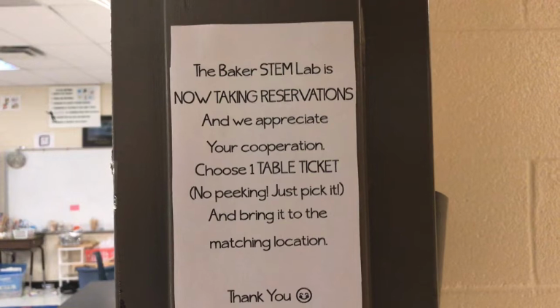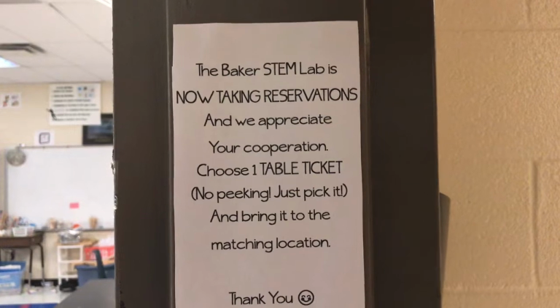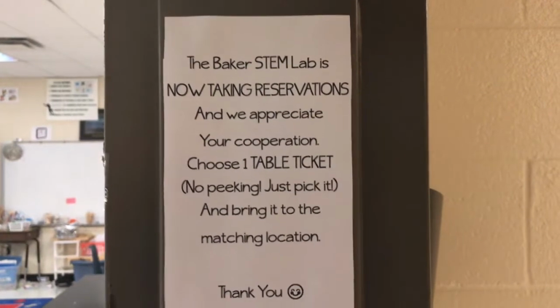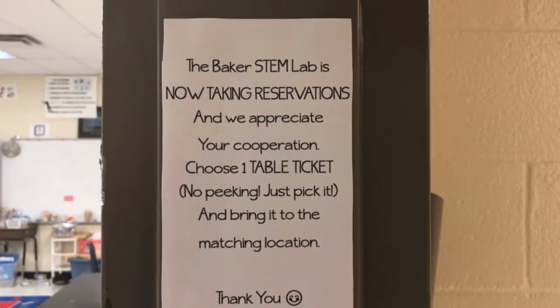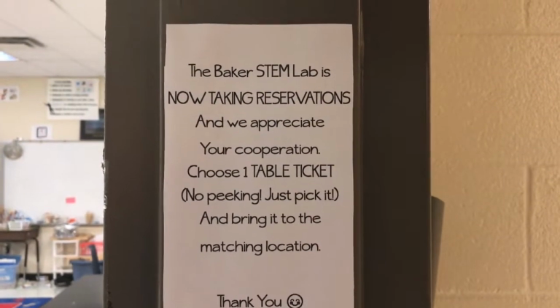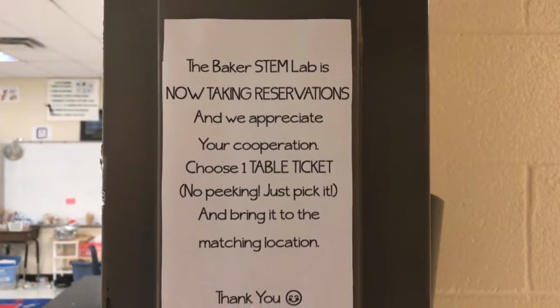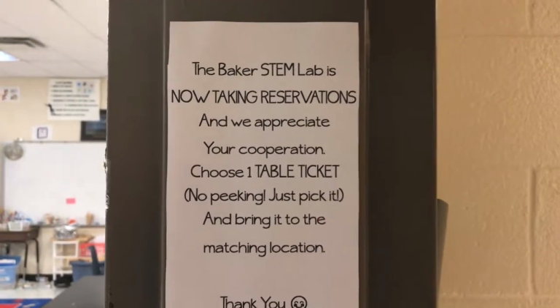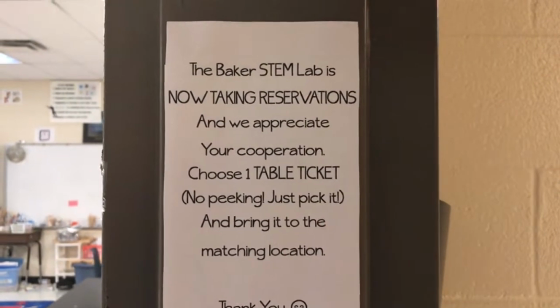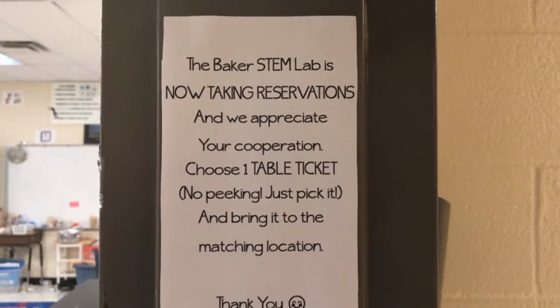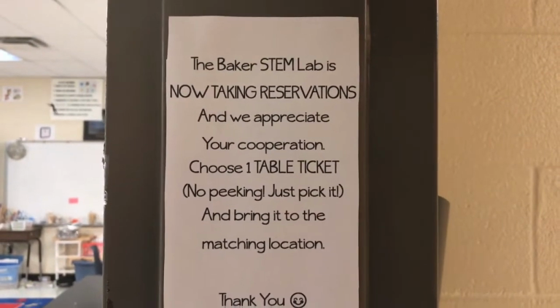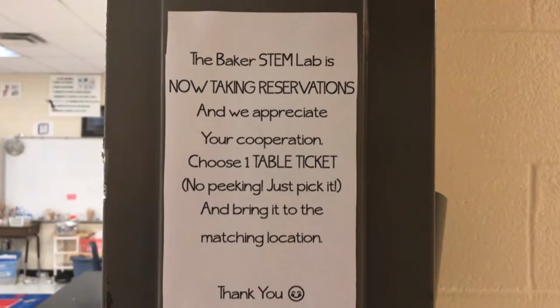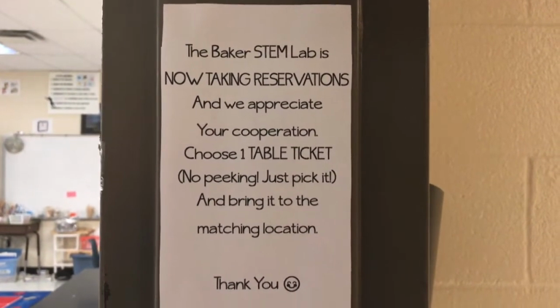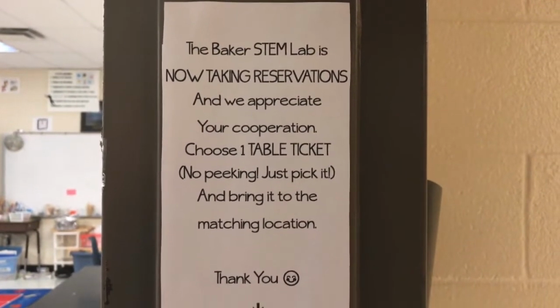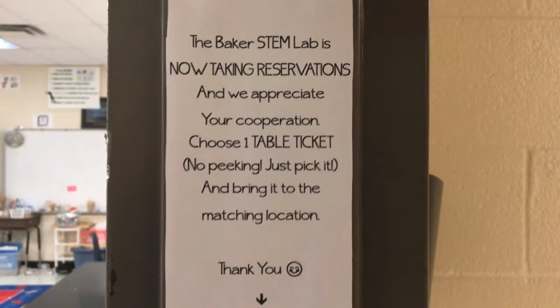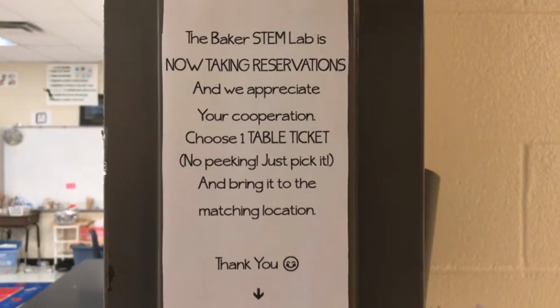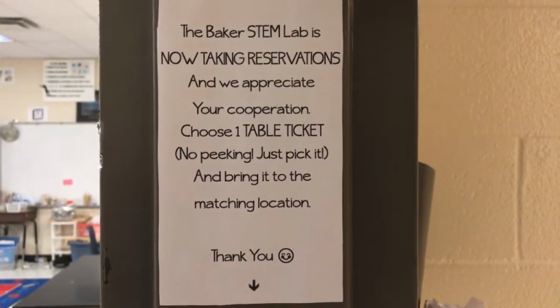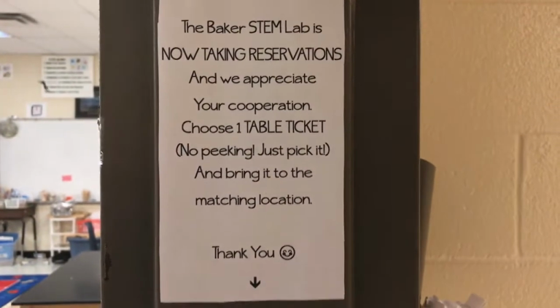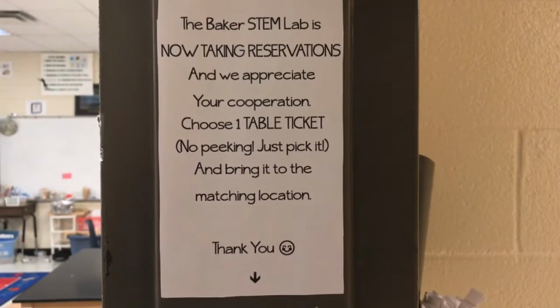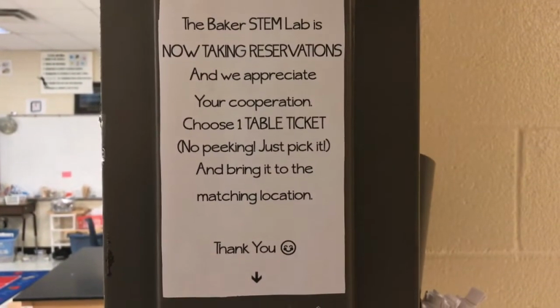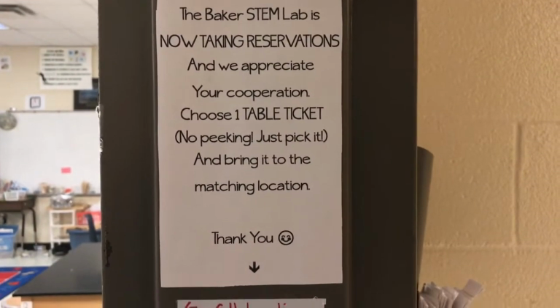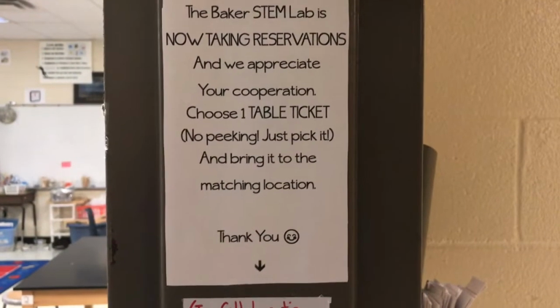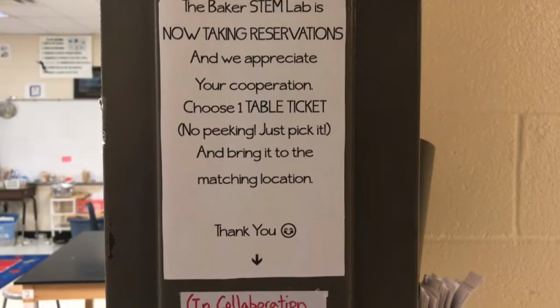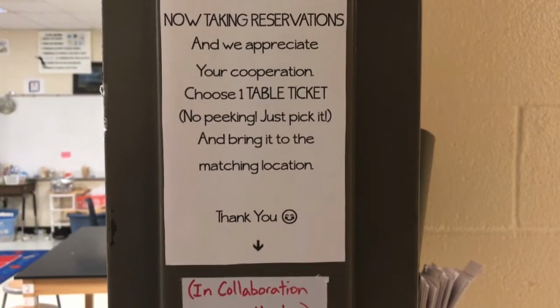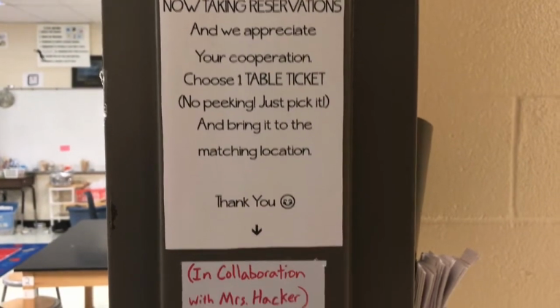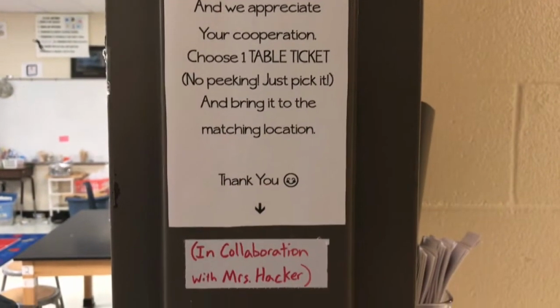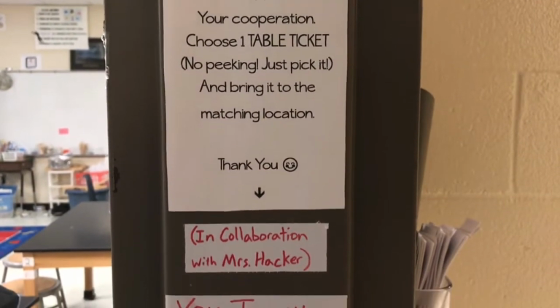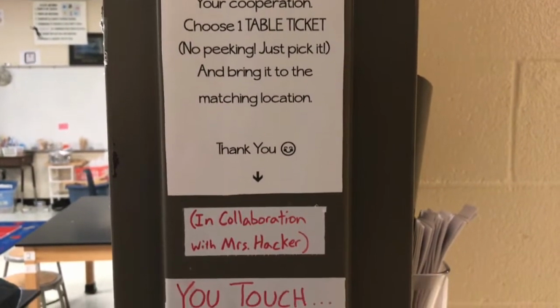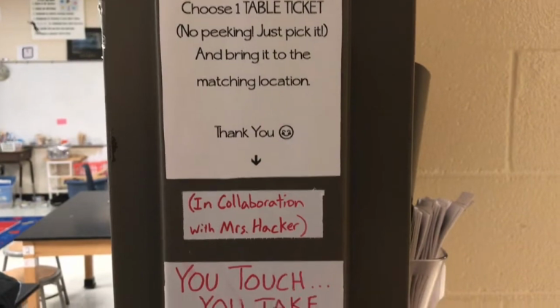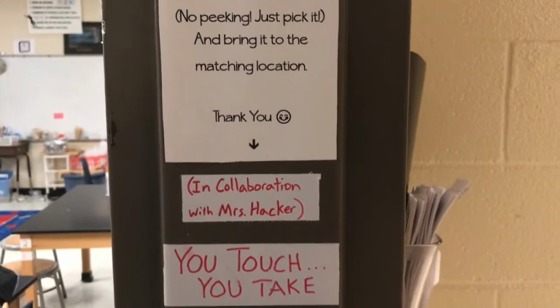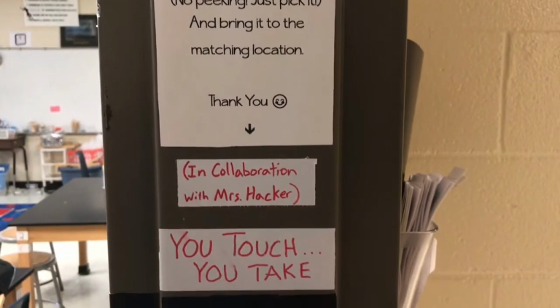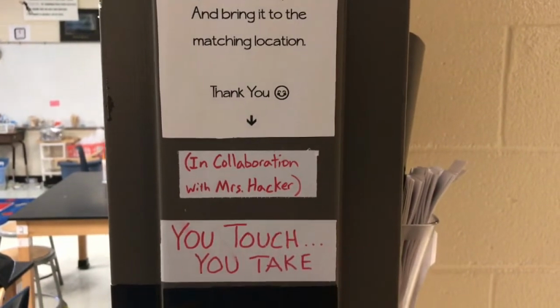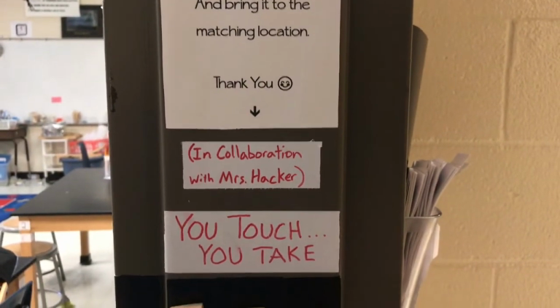The Baker STEM Lab is now taking reservations and we appreciate your cooperation. Choose one table ticket, no peeking, just pick it, and bring it to the matching location. Thank you.